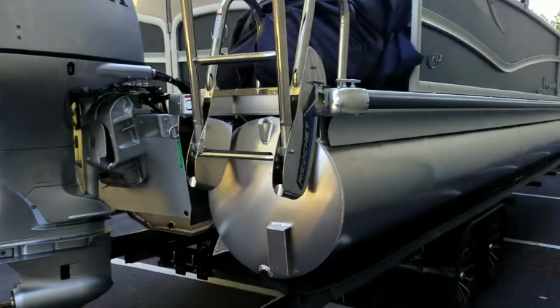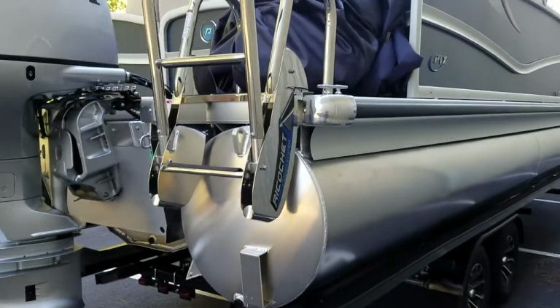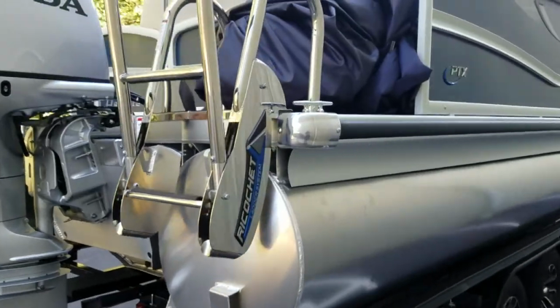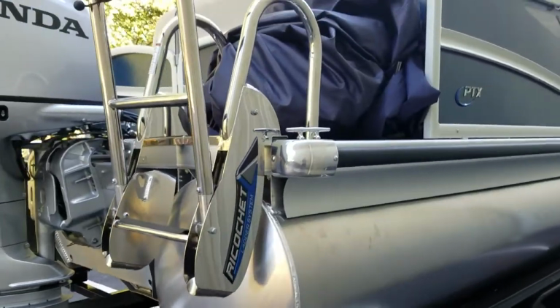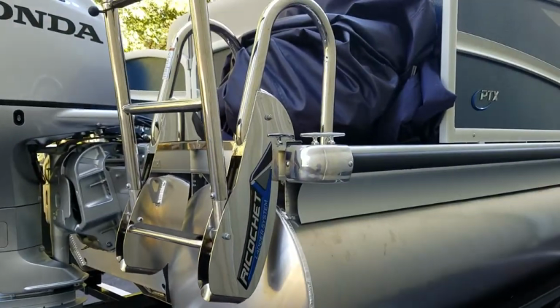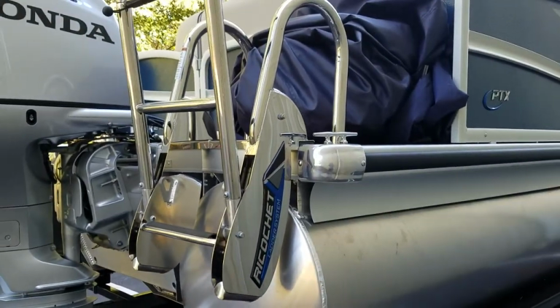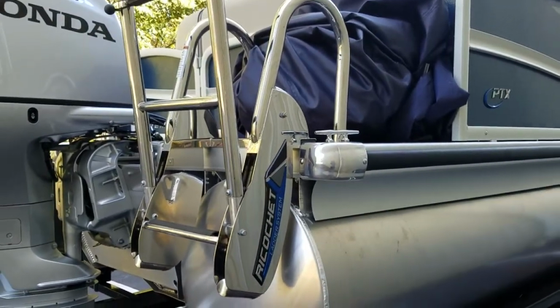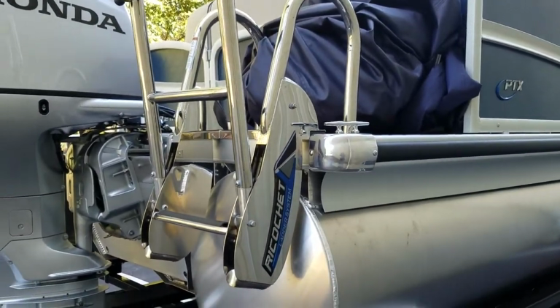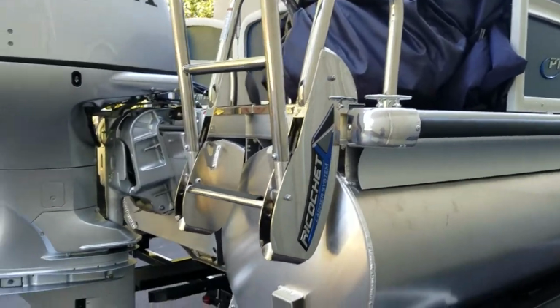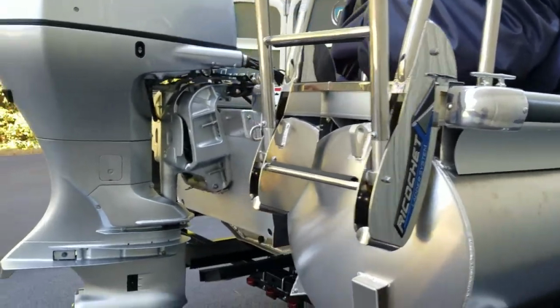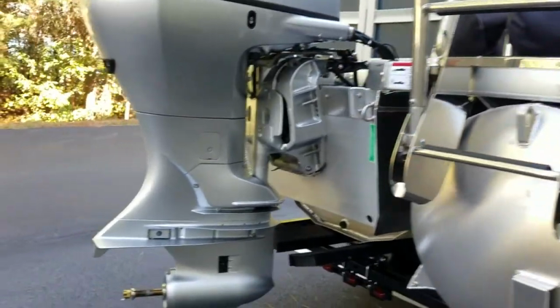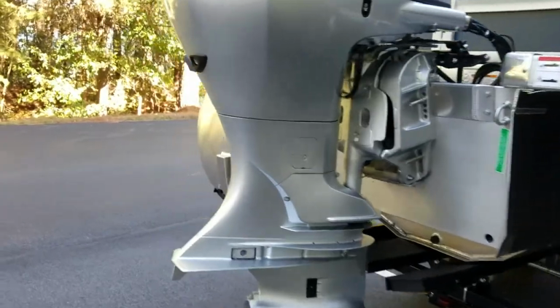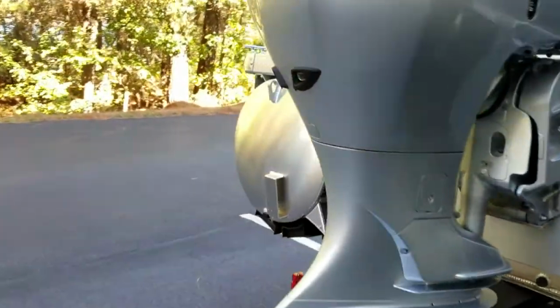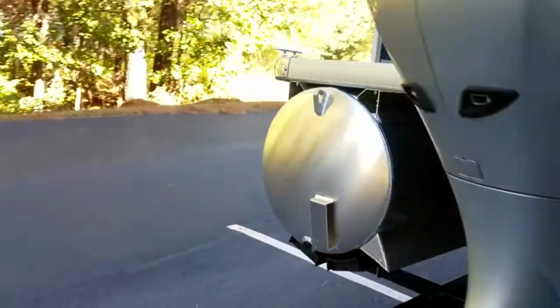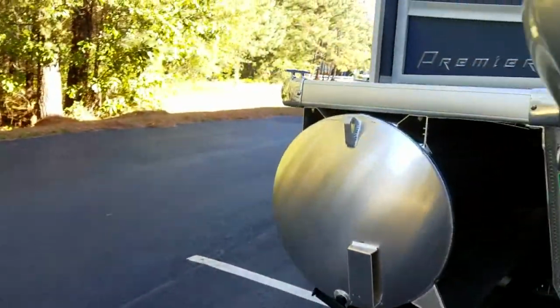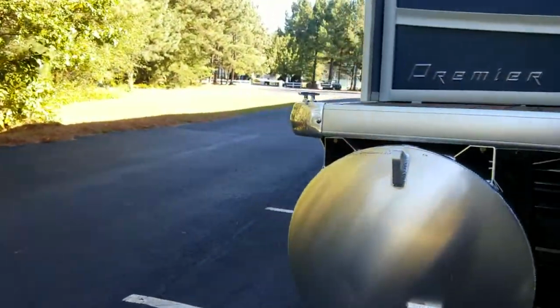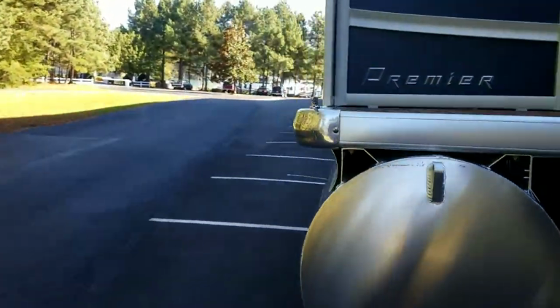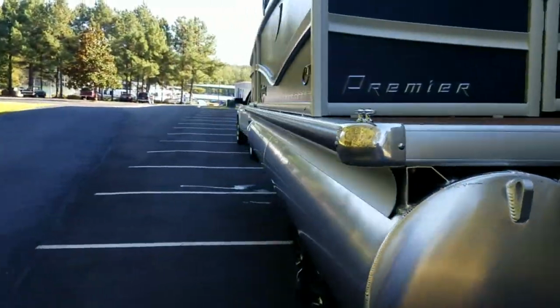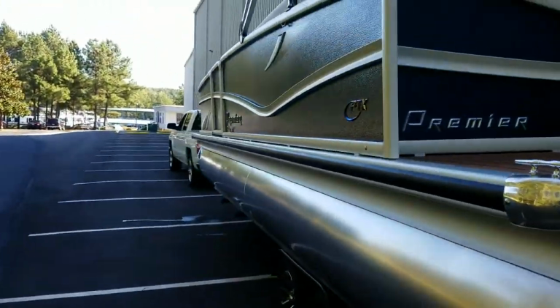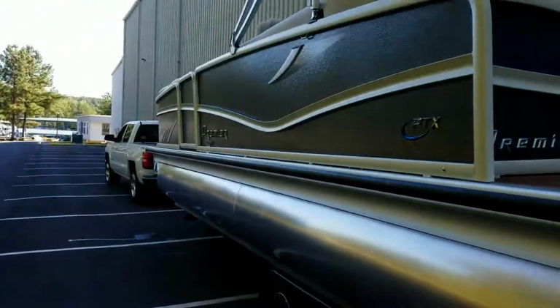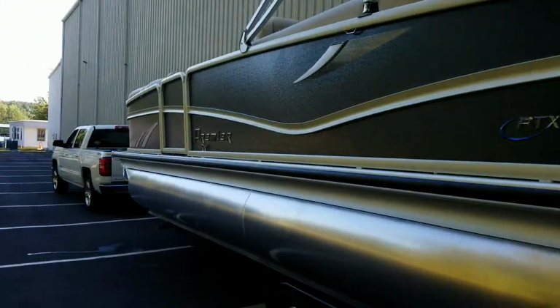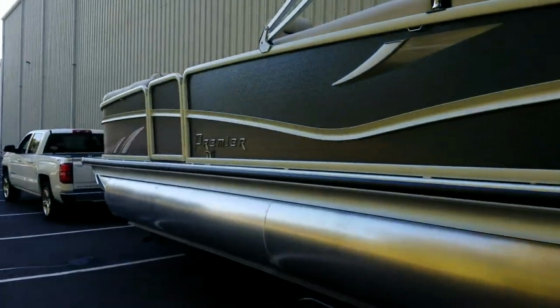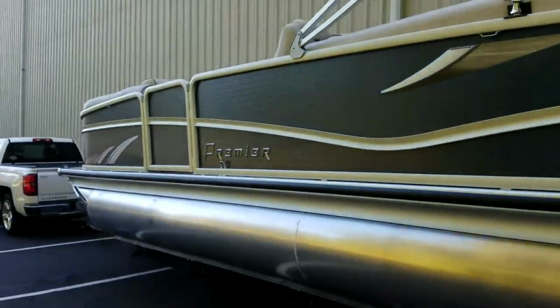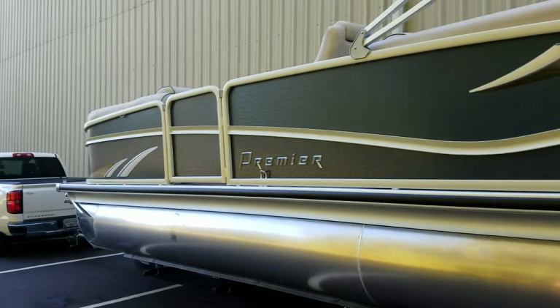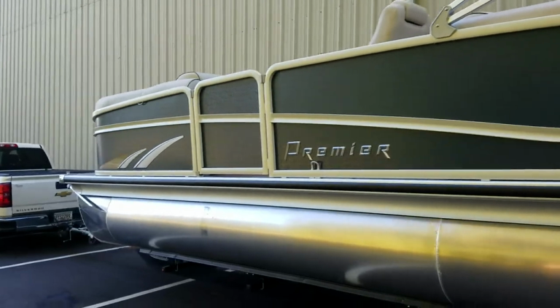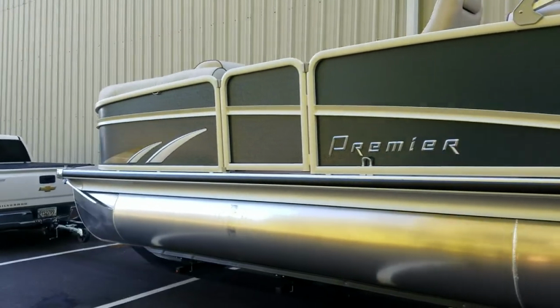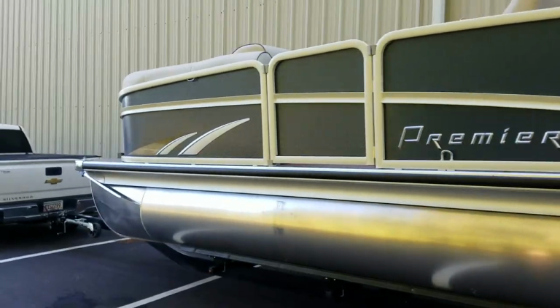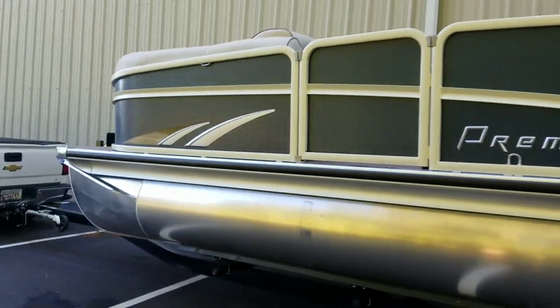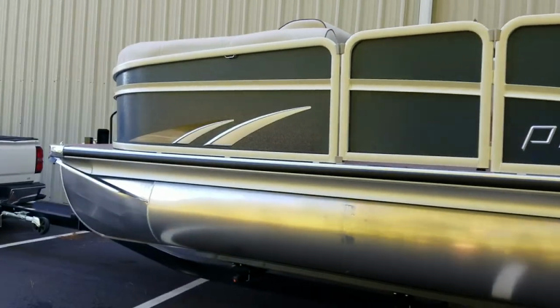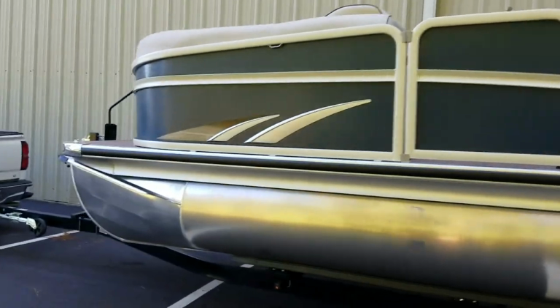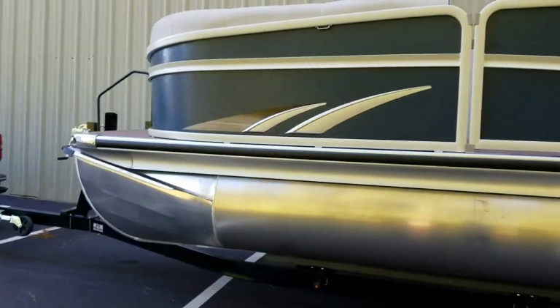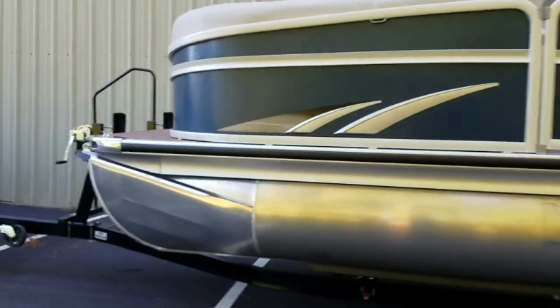This is the proprietary ricochet ladder. It automatically comes up when you take off, so it doesn't allow you to leave it down. This blue with white pearl rails is really a sharp look.